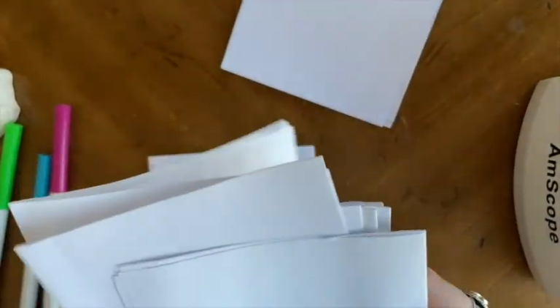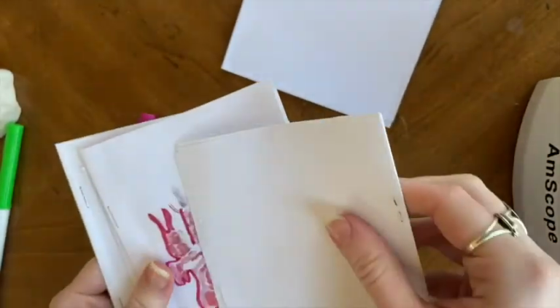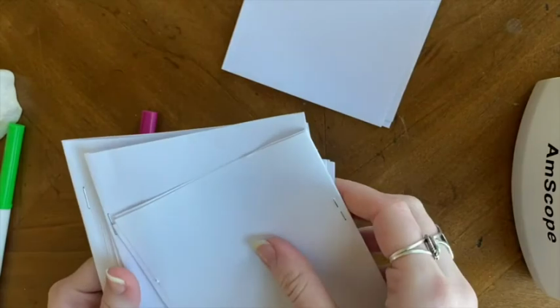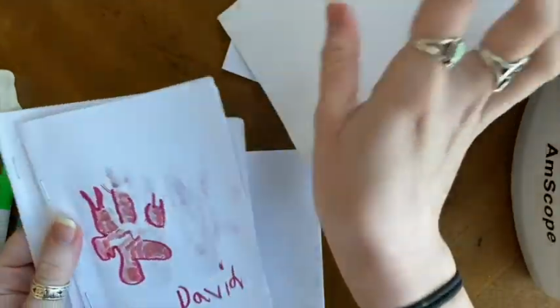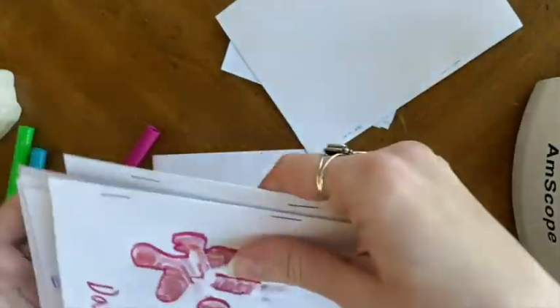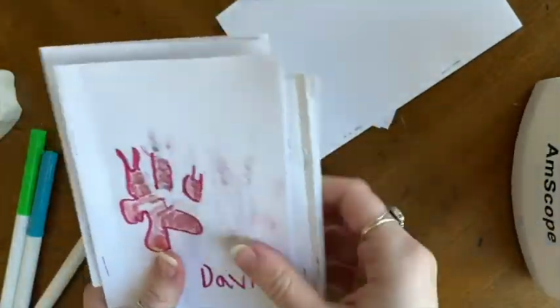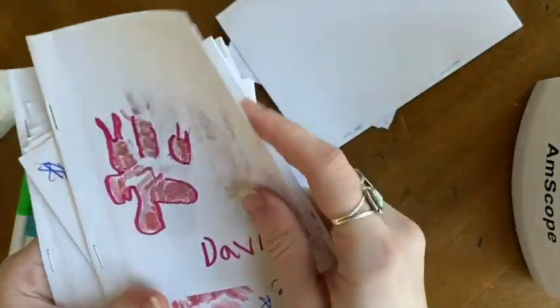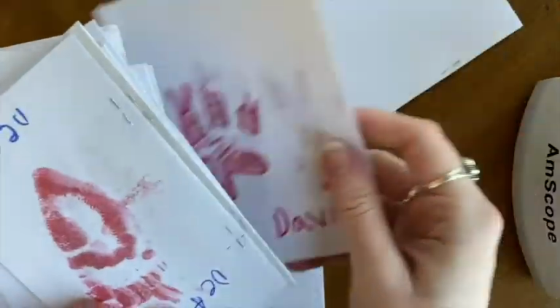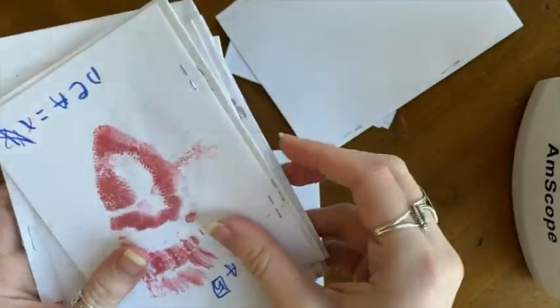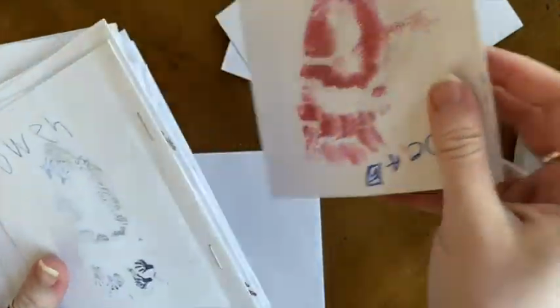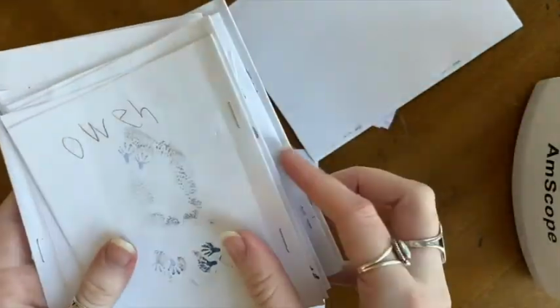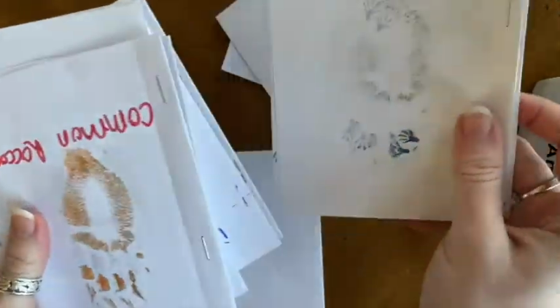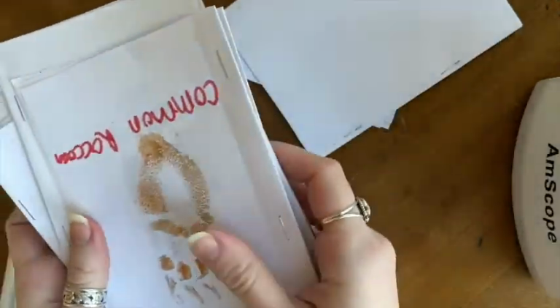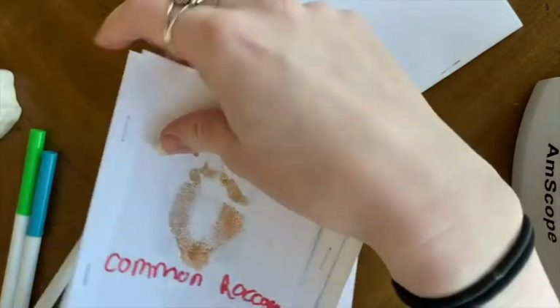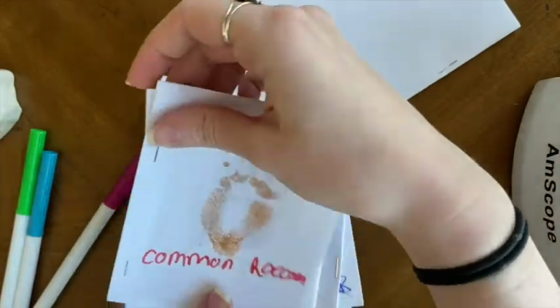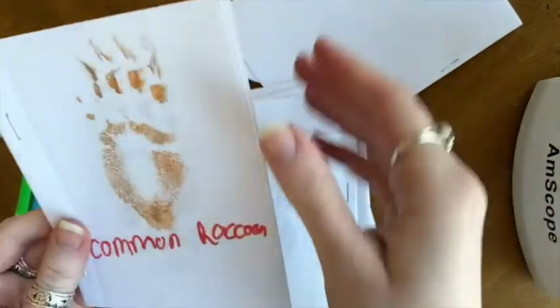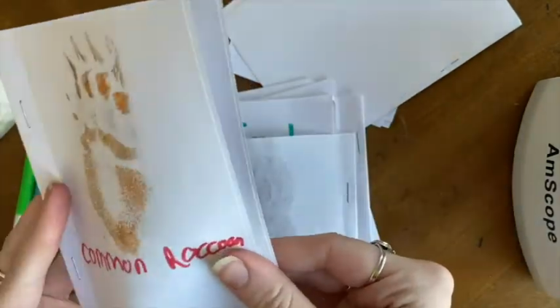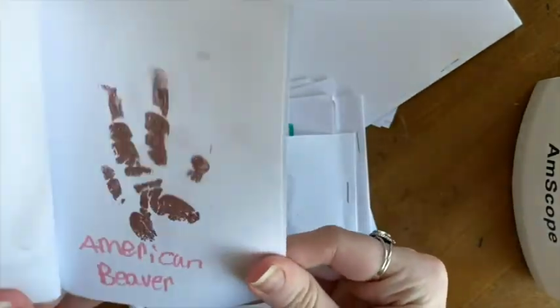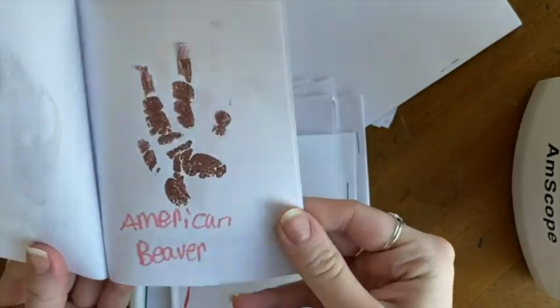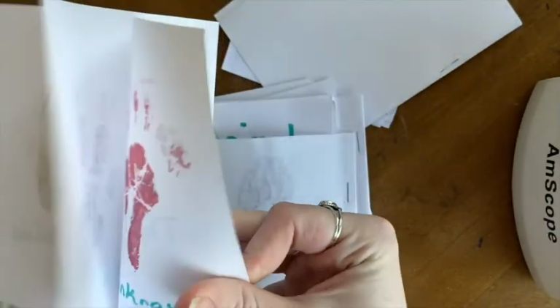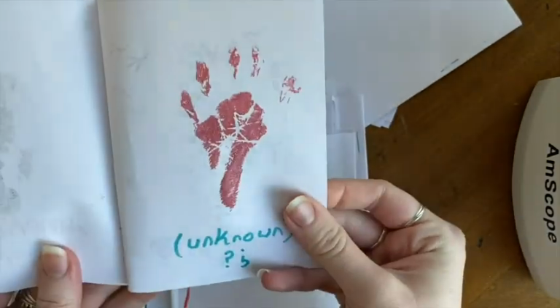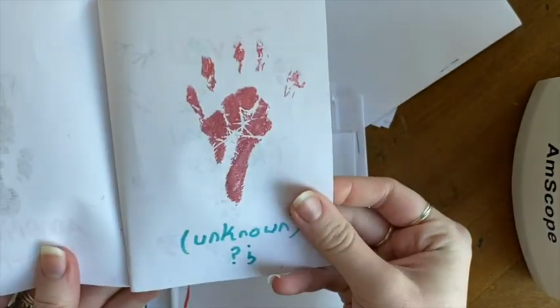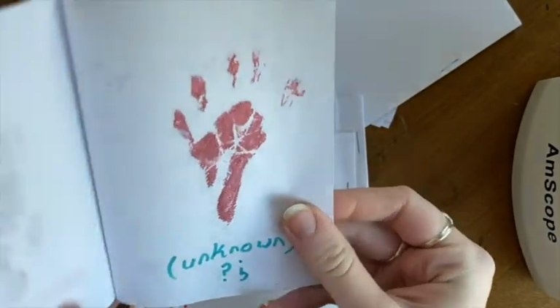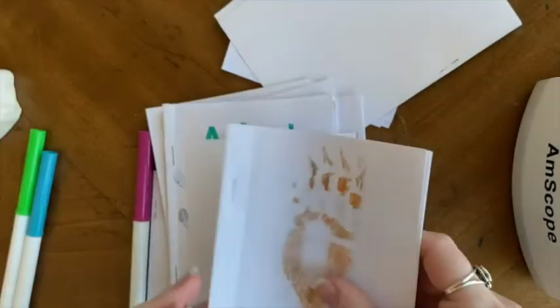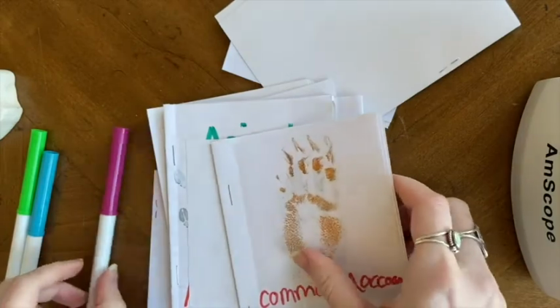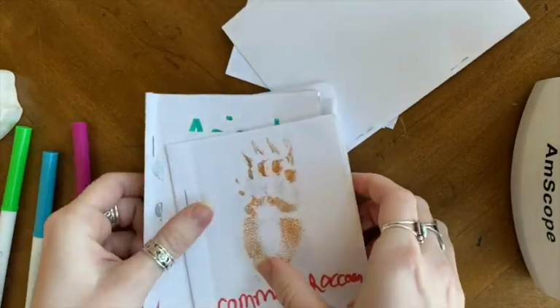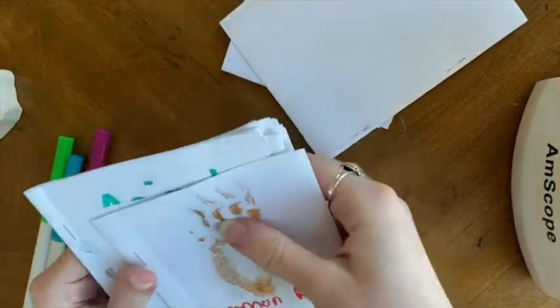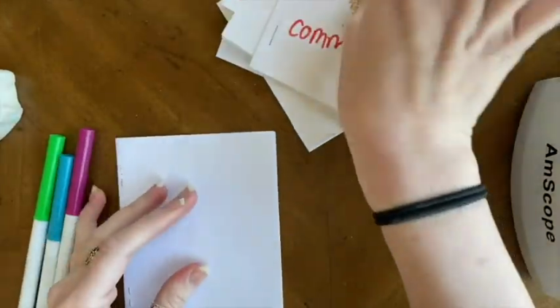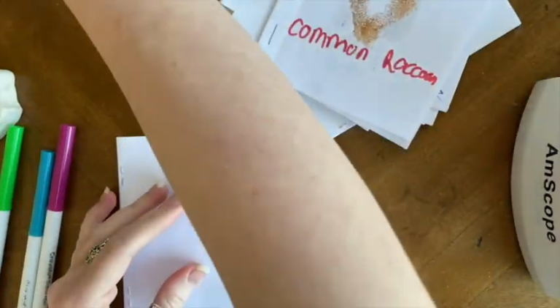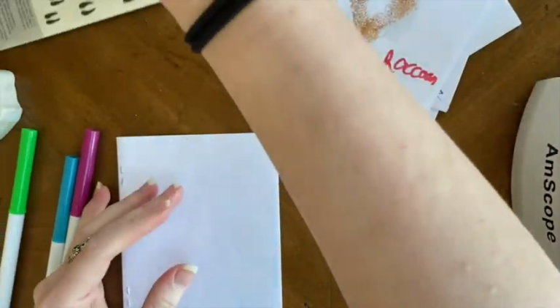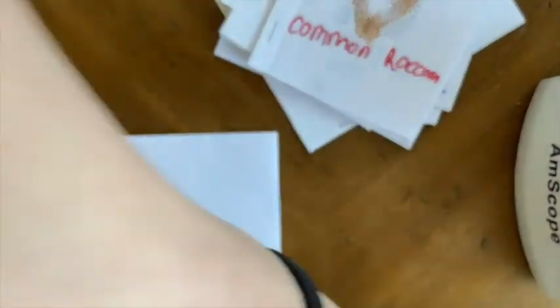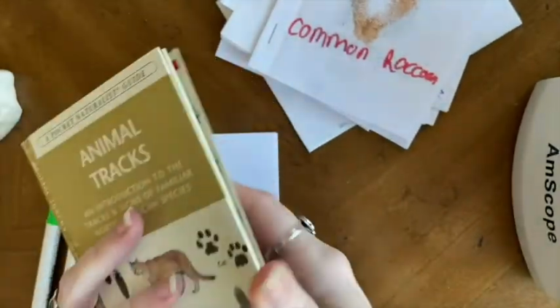Here are some example nature journals made by our friends at Merkland Elementary School. As you can see, they made tracking books using stamps. Today, I'll be showing you how to make a simple tracking book using markers.